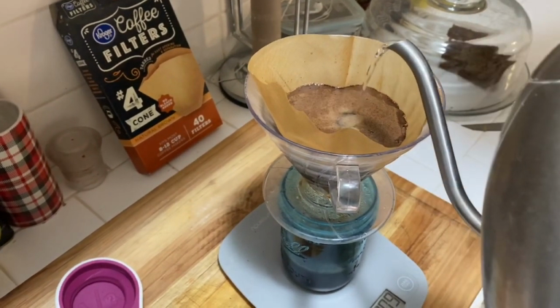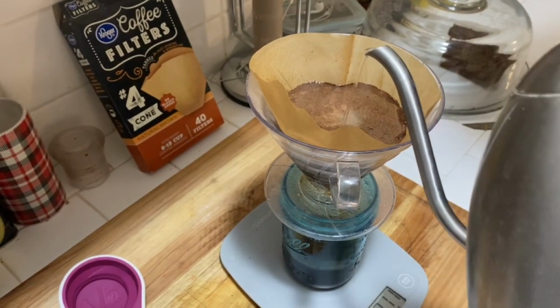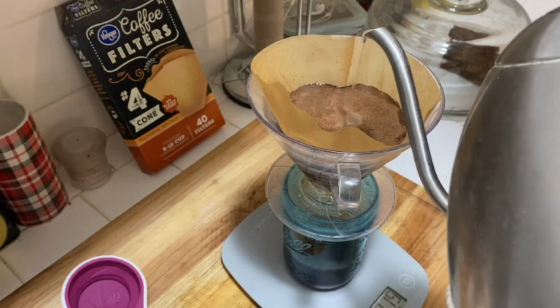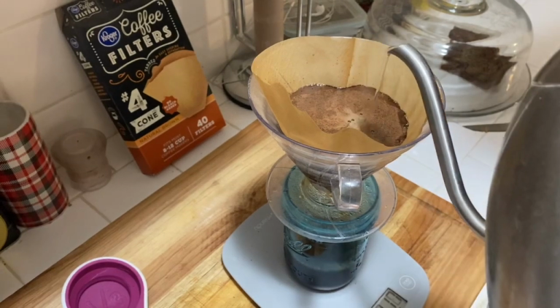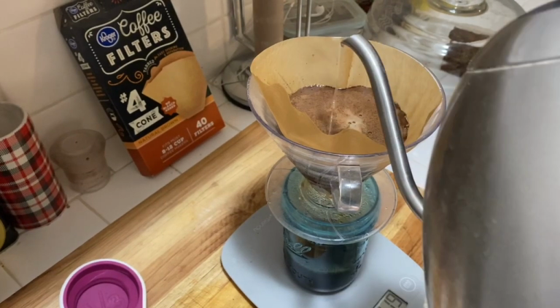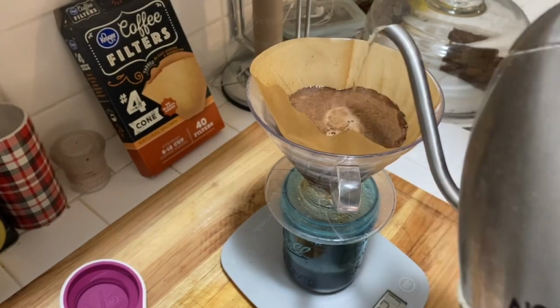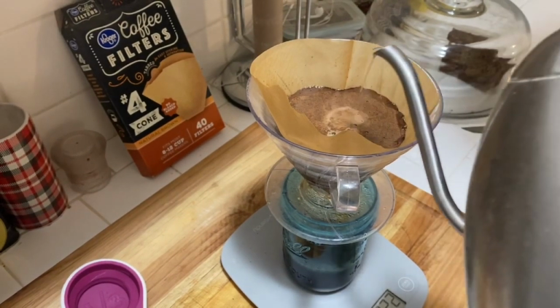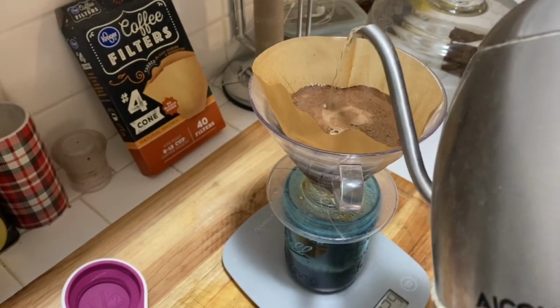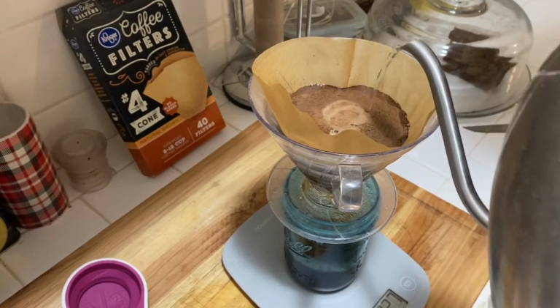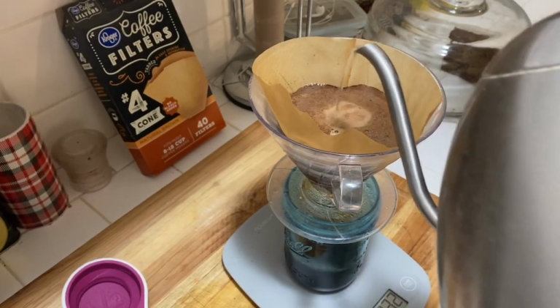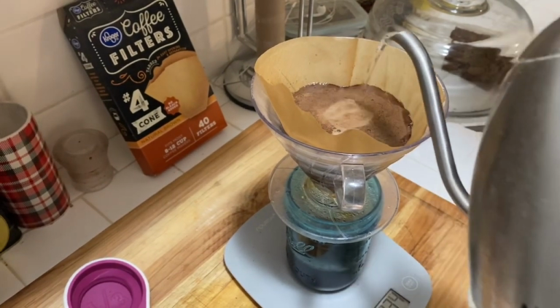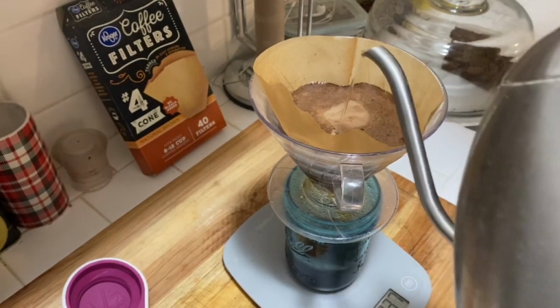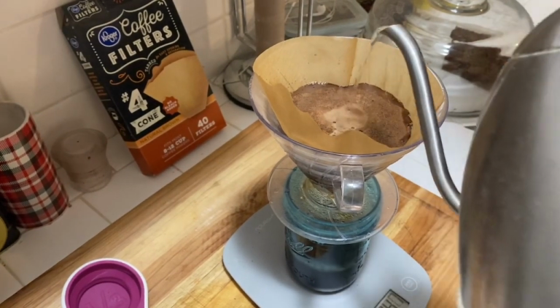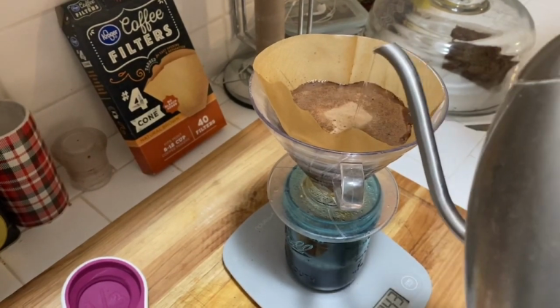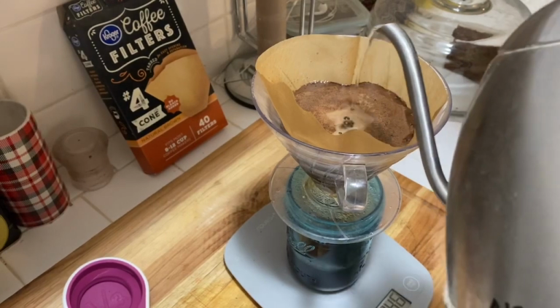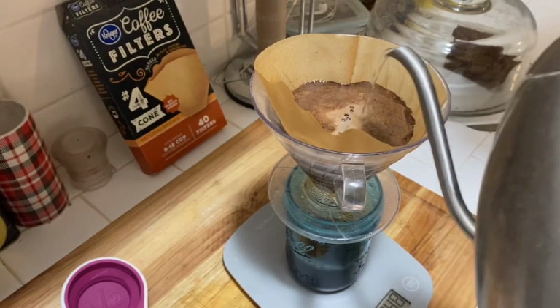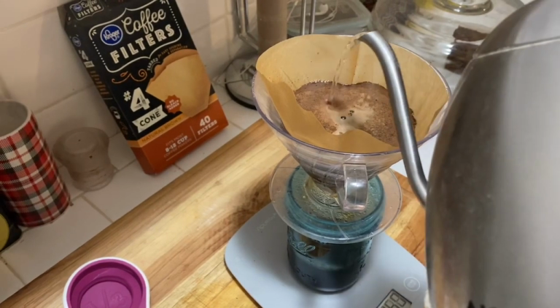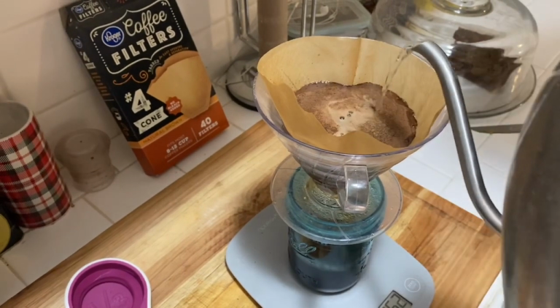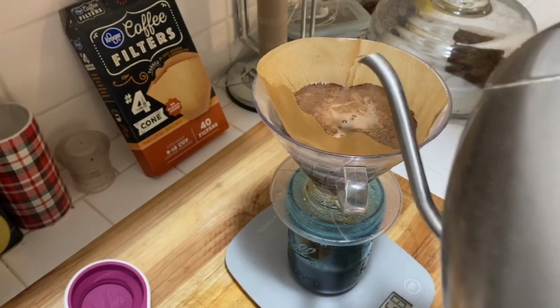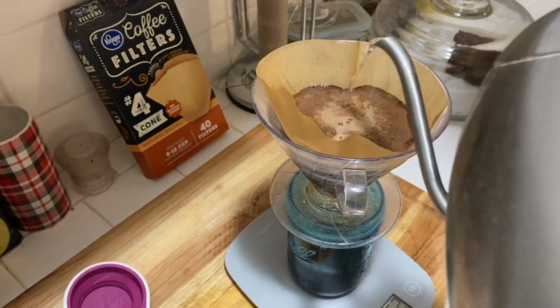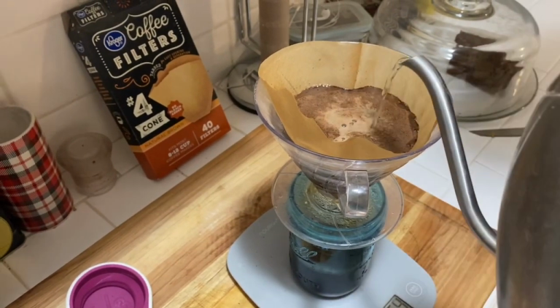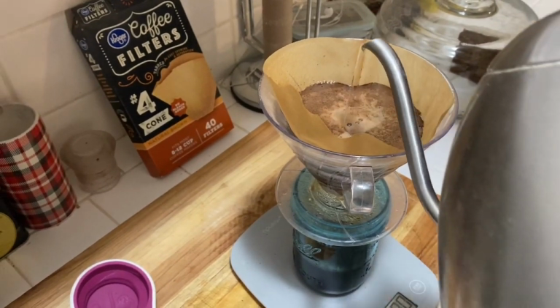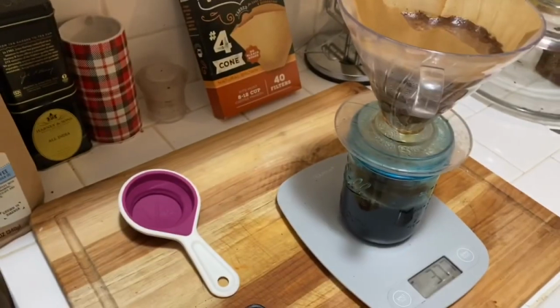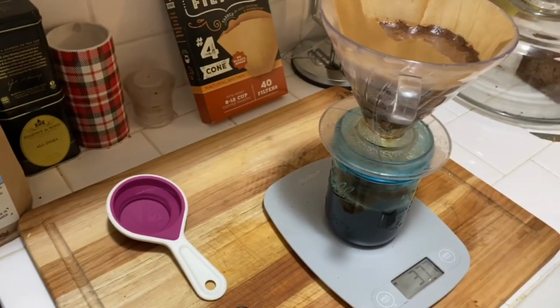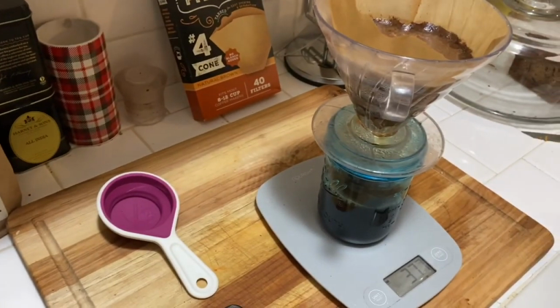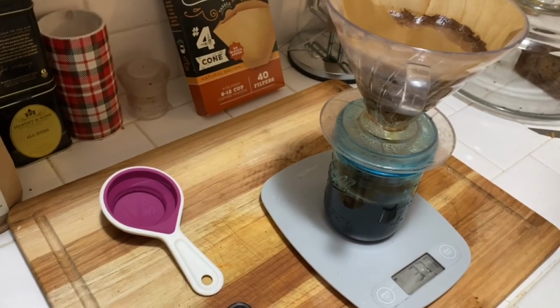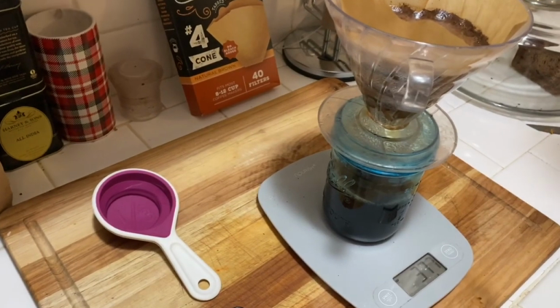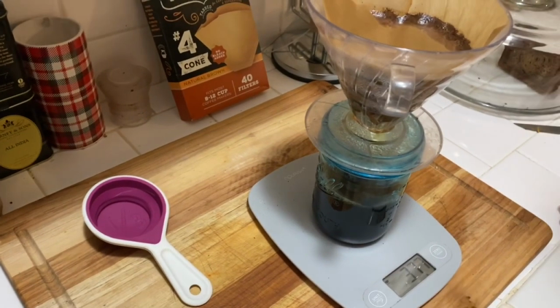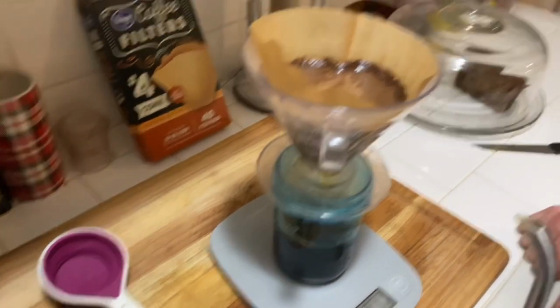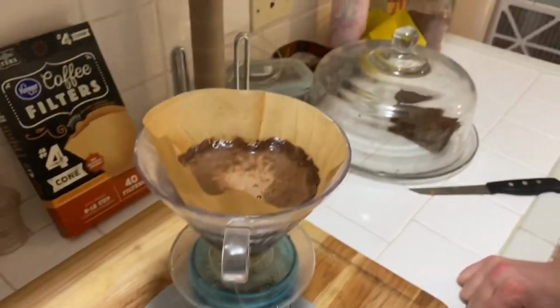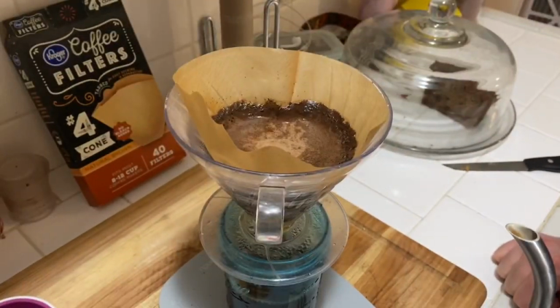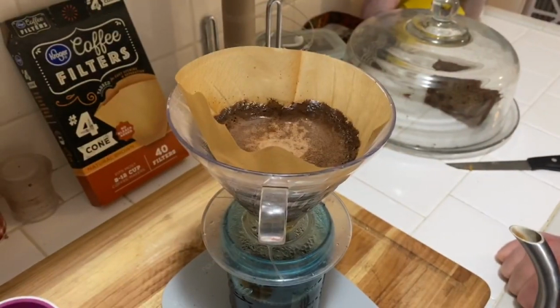You're going to be using one and a half cups total — that's equivalent to about 340 grams of water. I'm just going to let it drain through, and that's pretty much it.